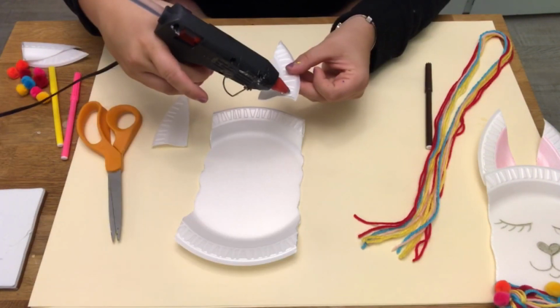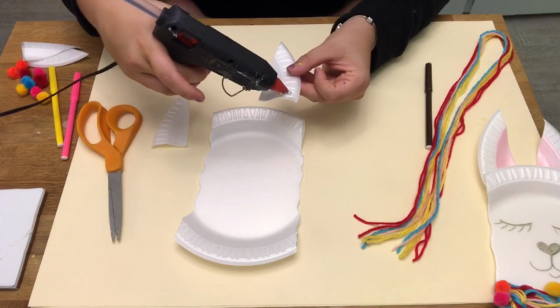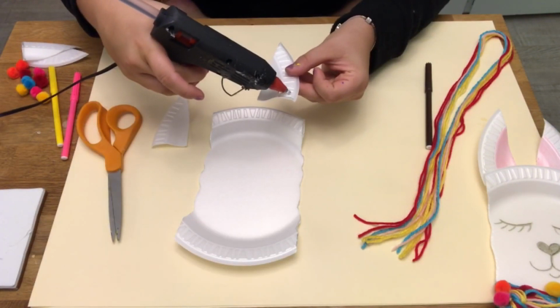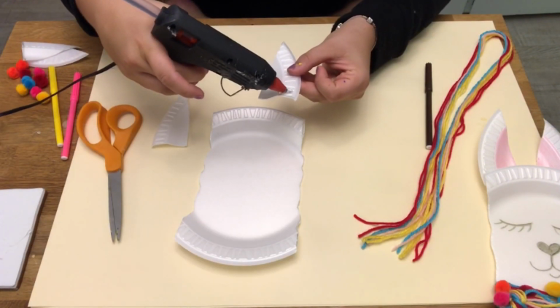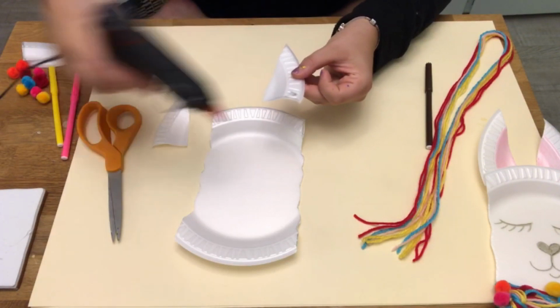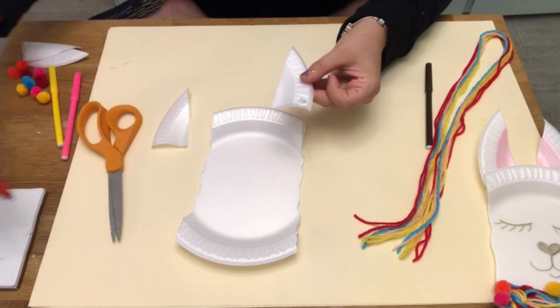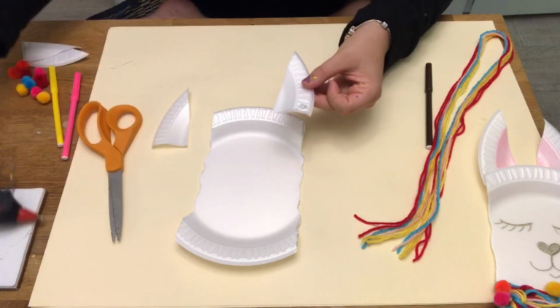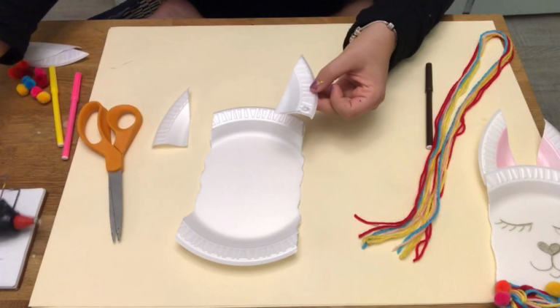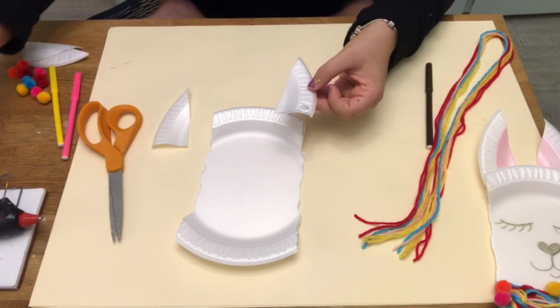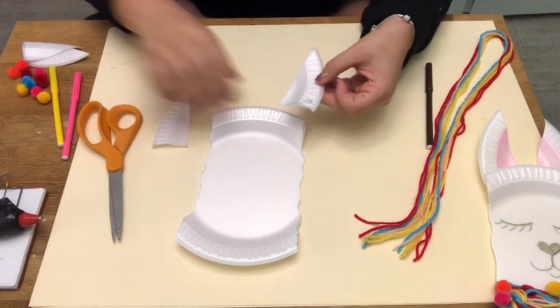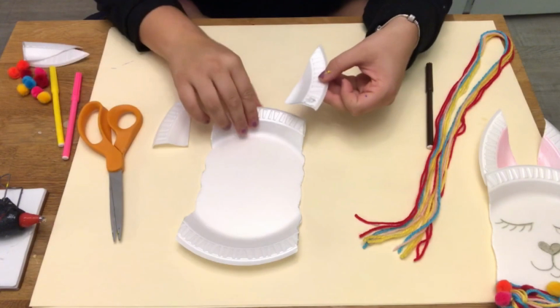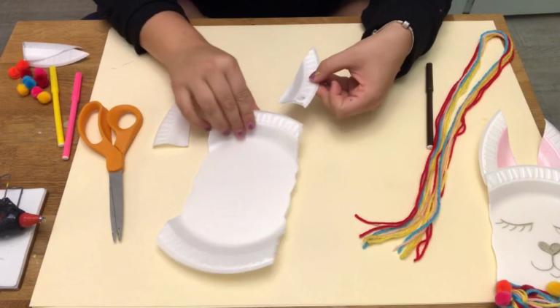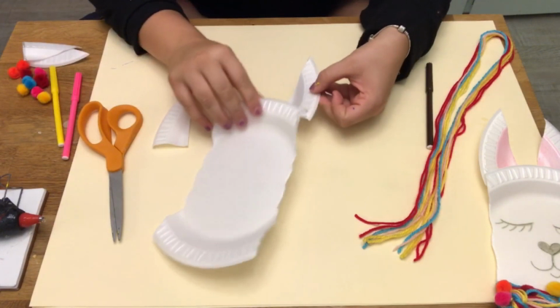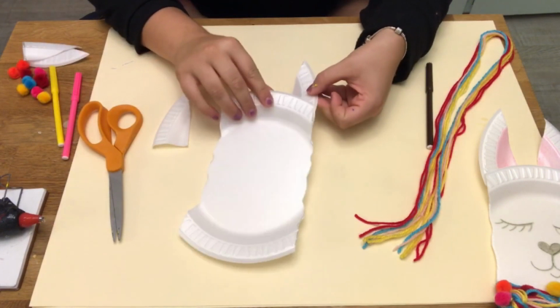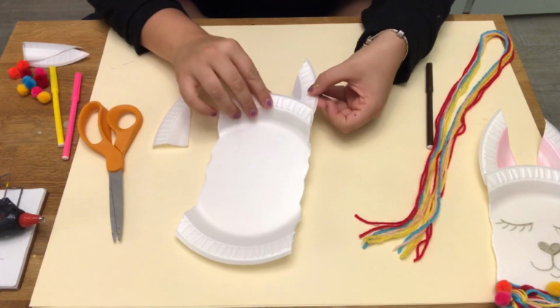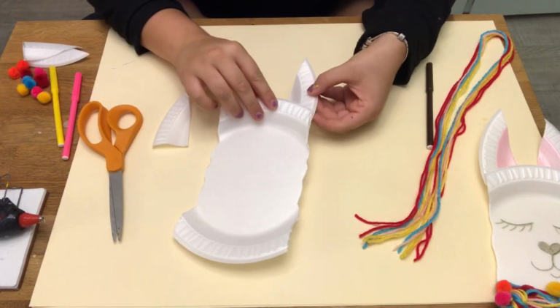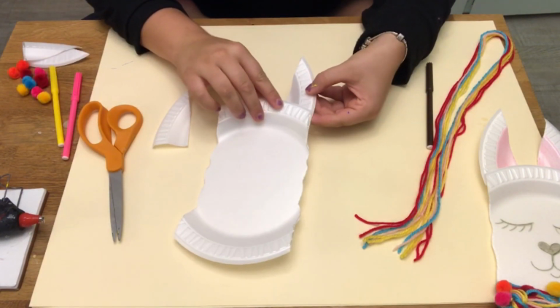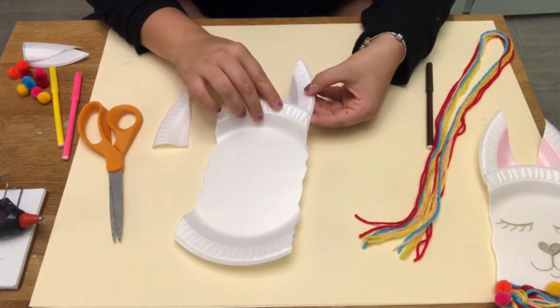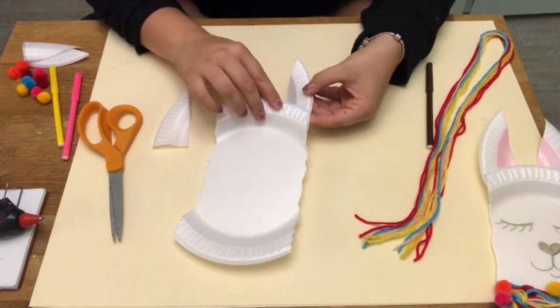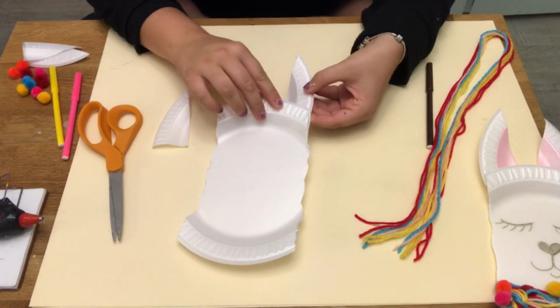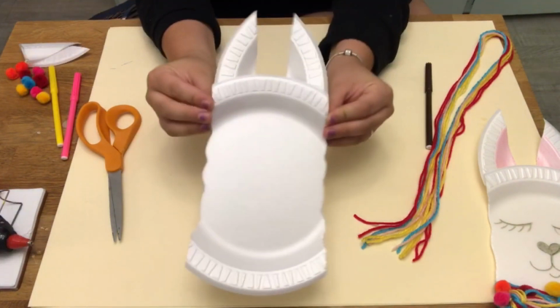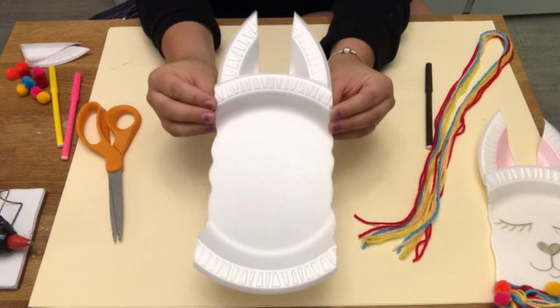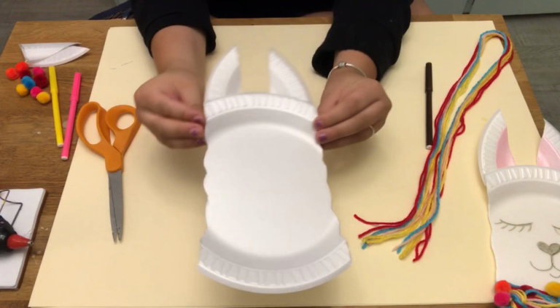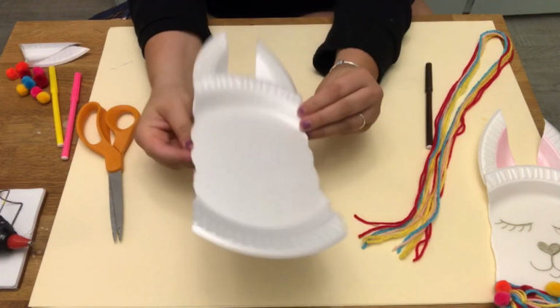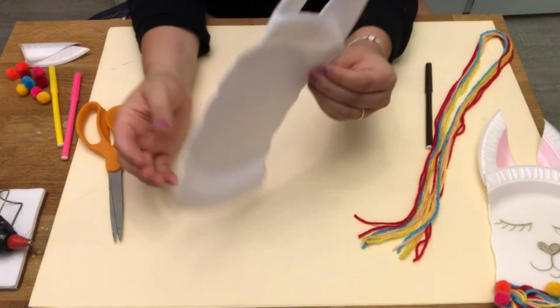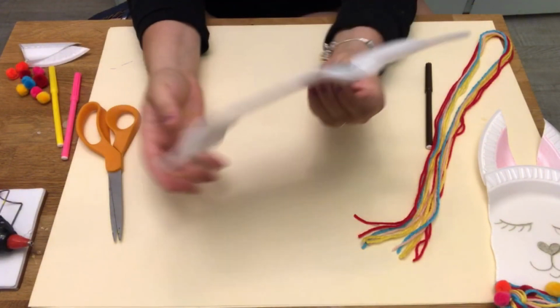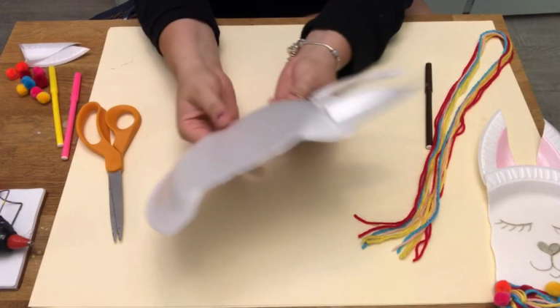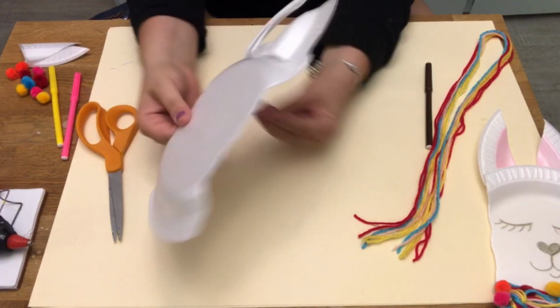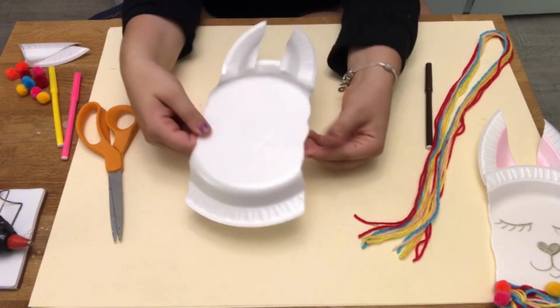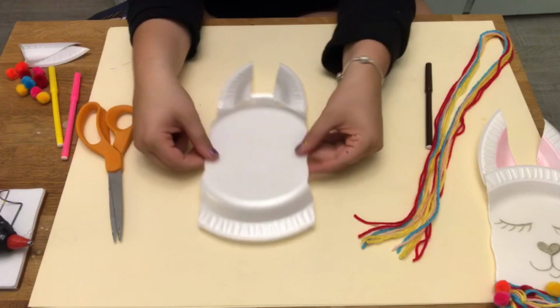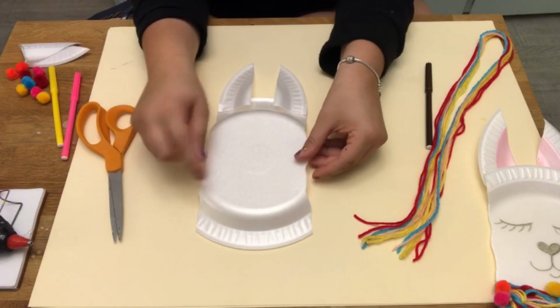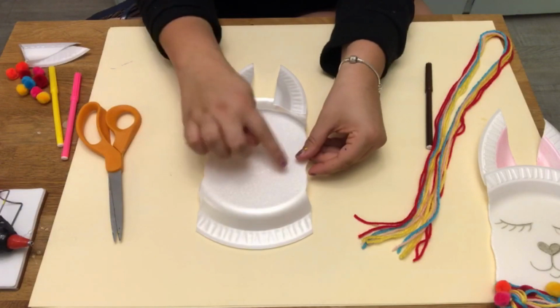Hot glue on your ears to the back of the center of the paper plate and it should look just like that. Now you have your llama's head.